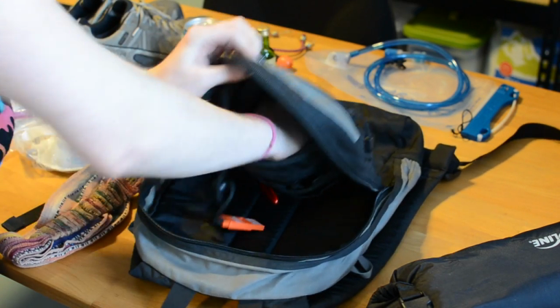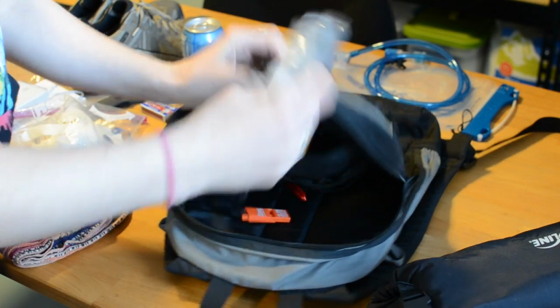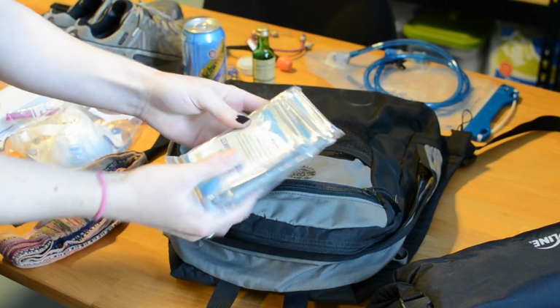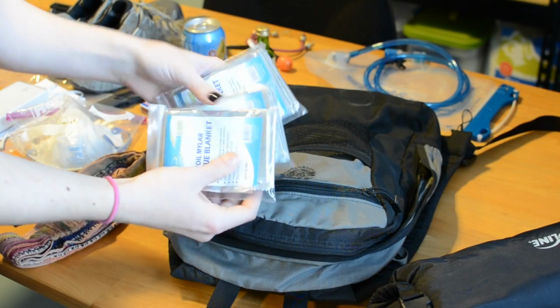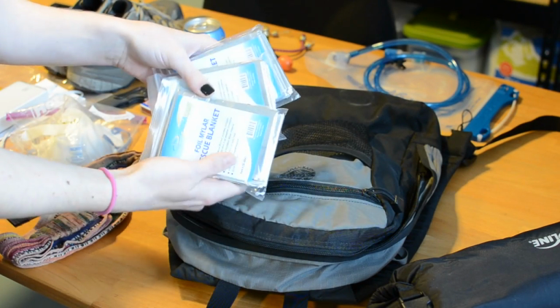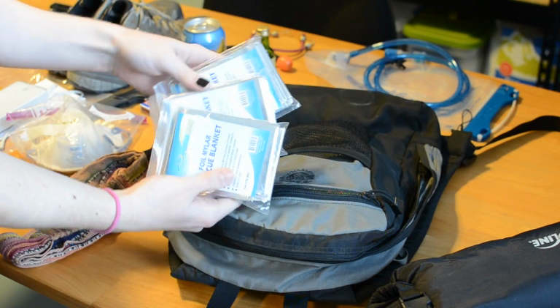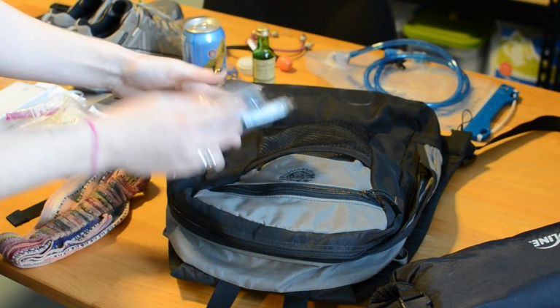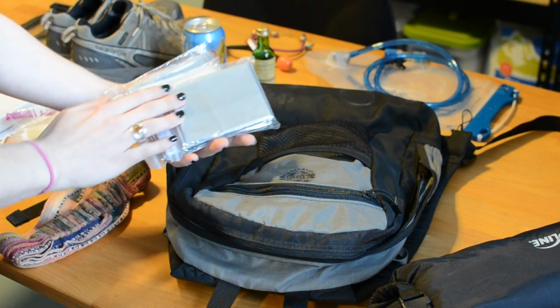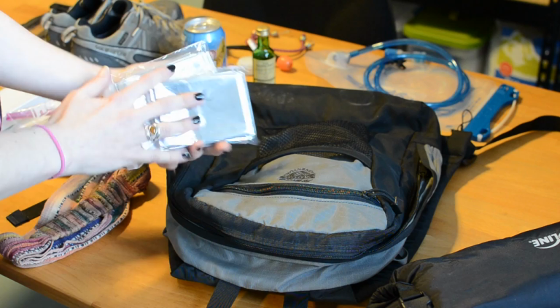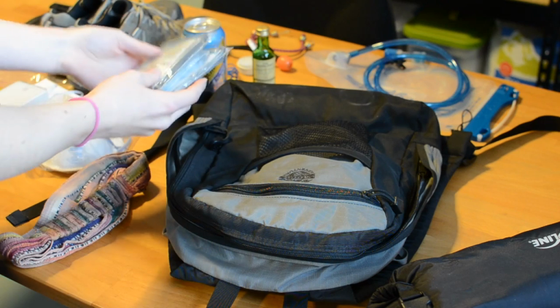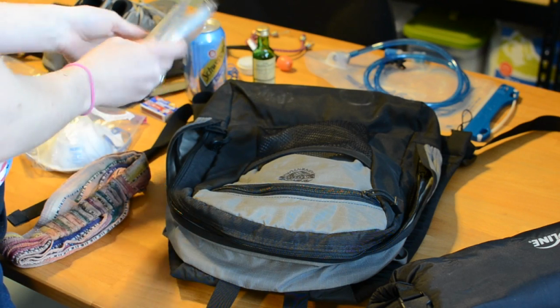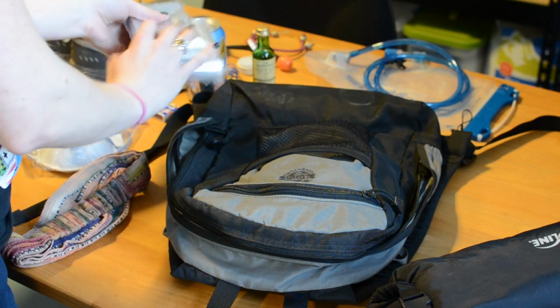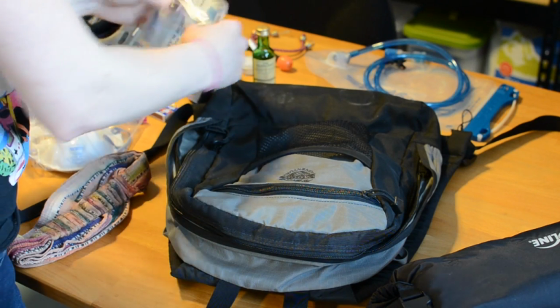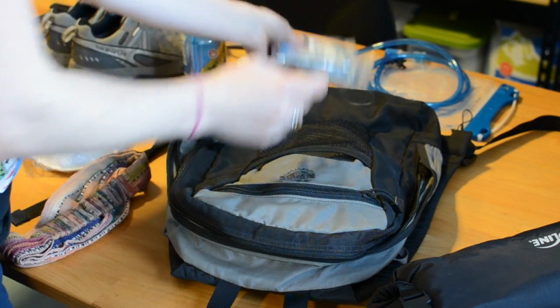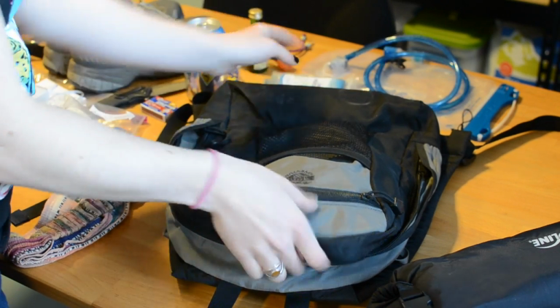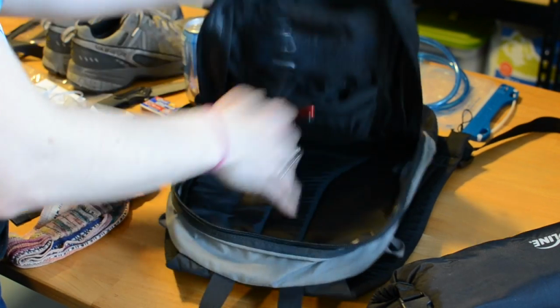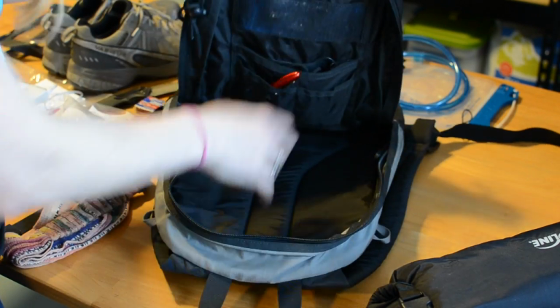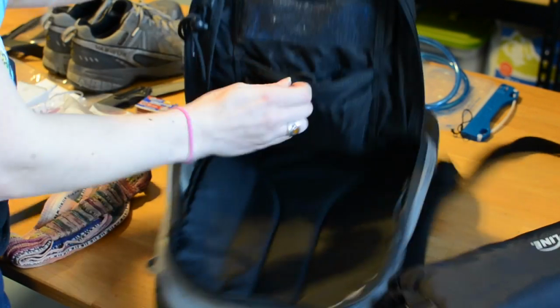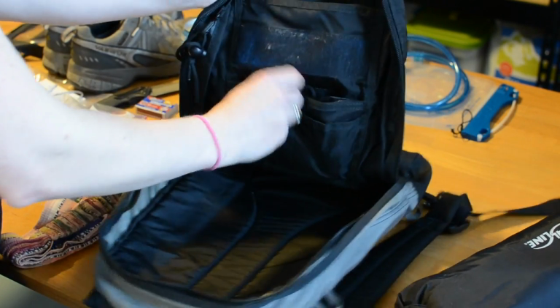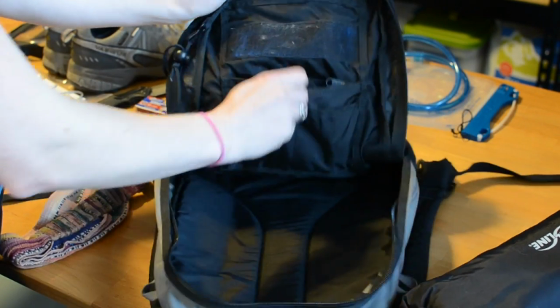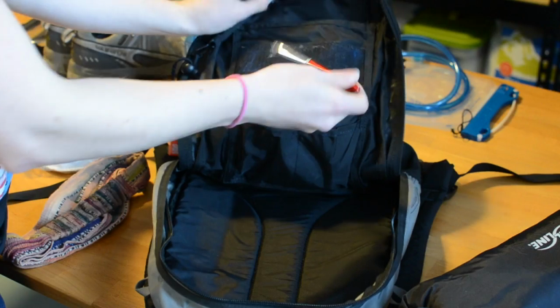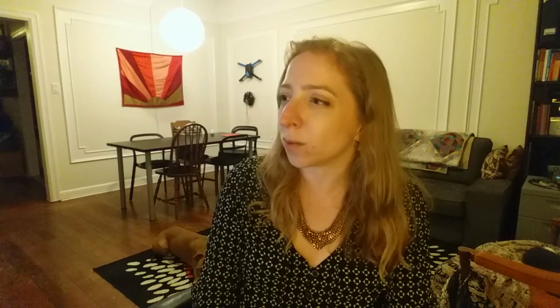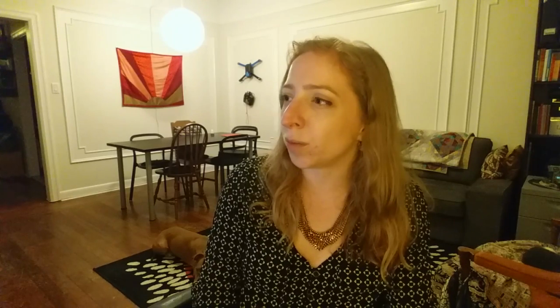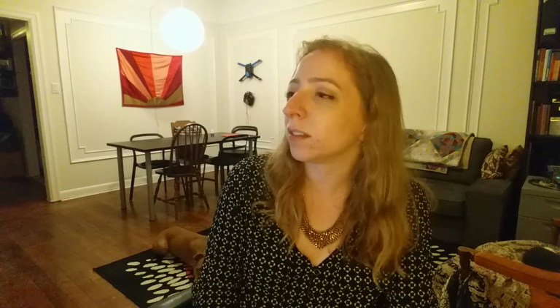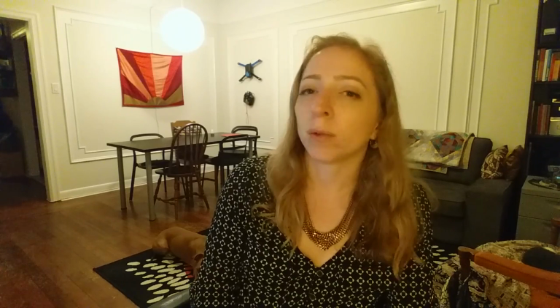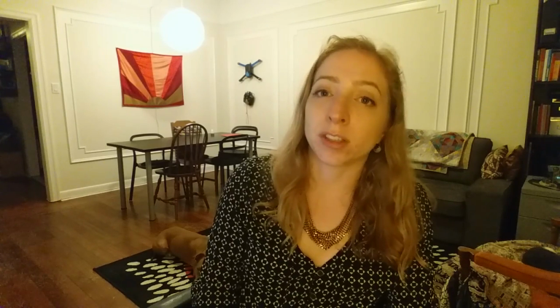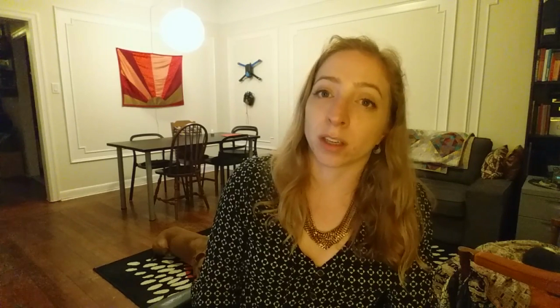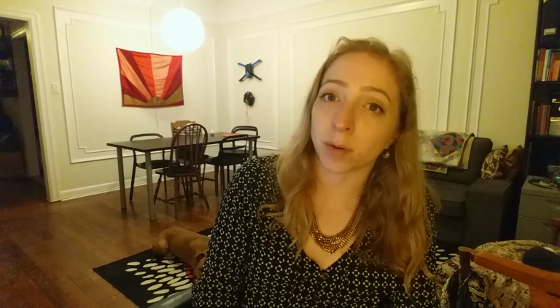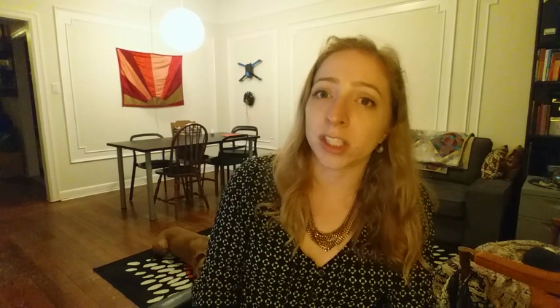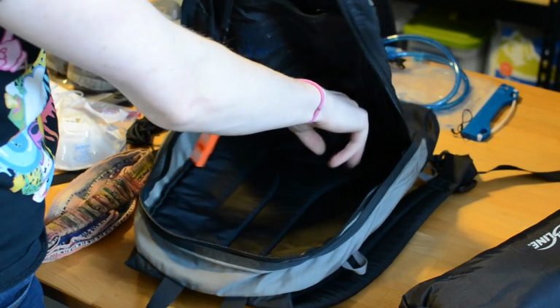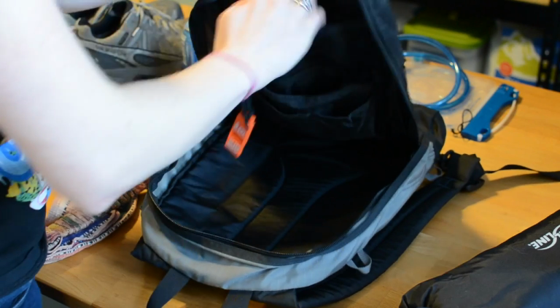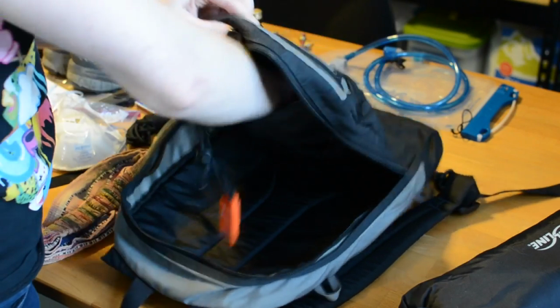I've got some Mylar safety blankets for warmth — they don't really take up too much space. A small bottle of scotch because, well, why not? I guess I could use it to sanitize a wound, but really it's just for liquid courage in case I get really scared.